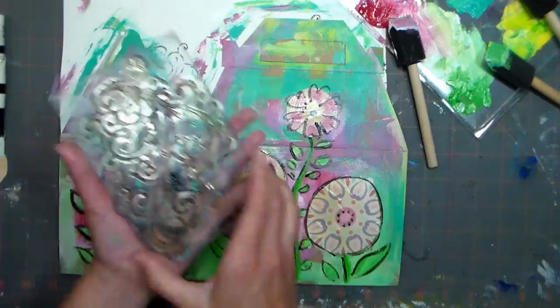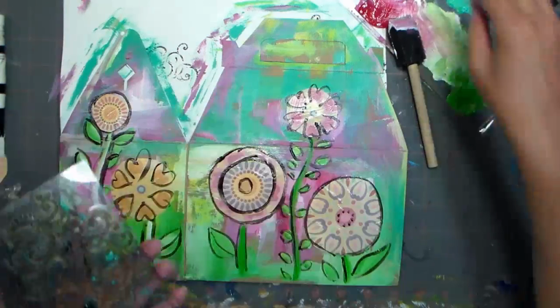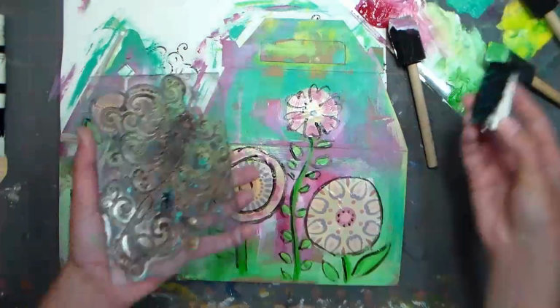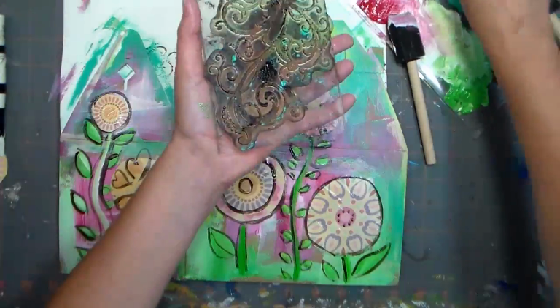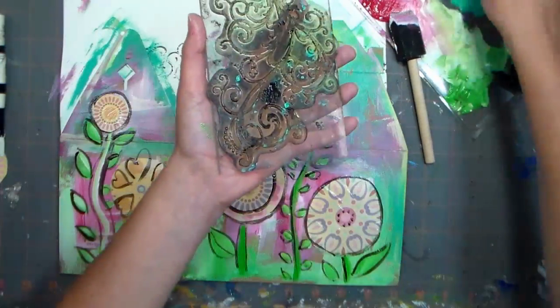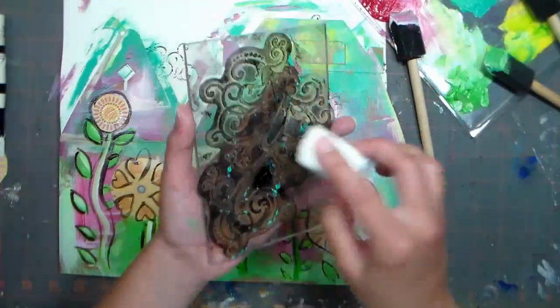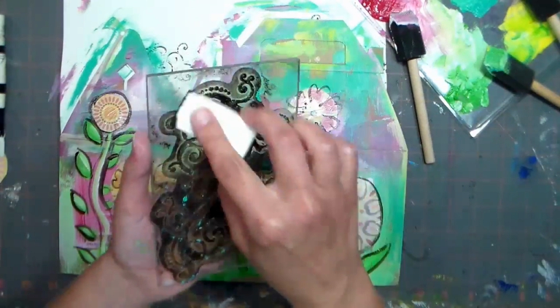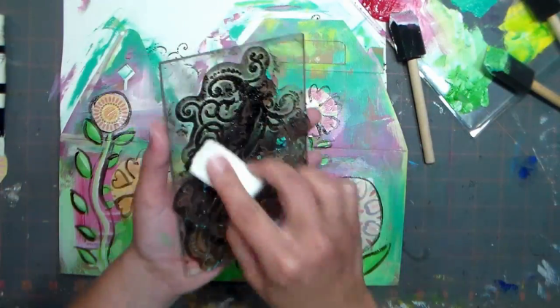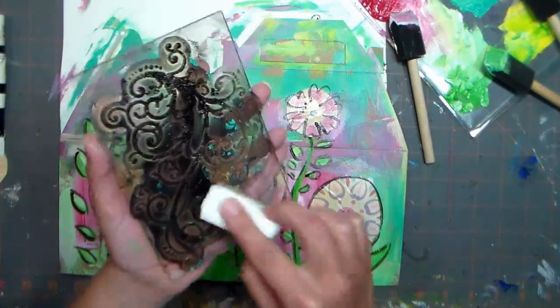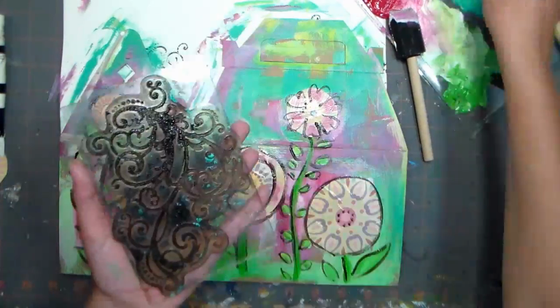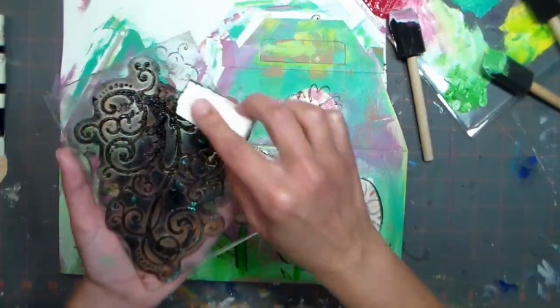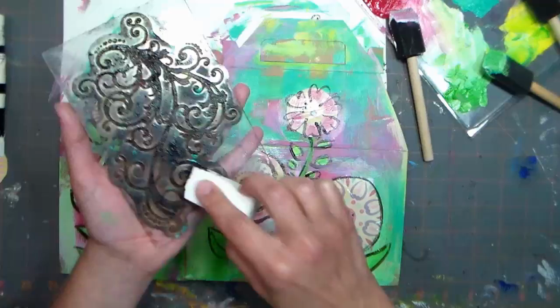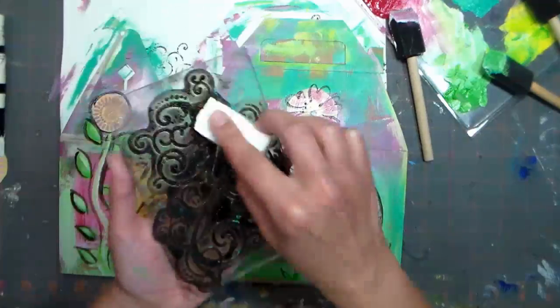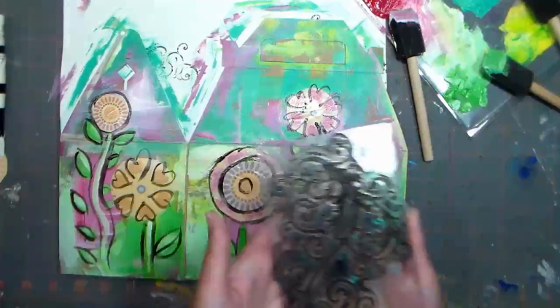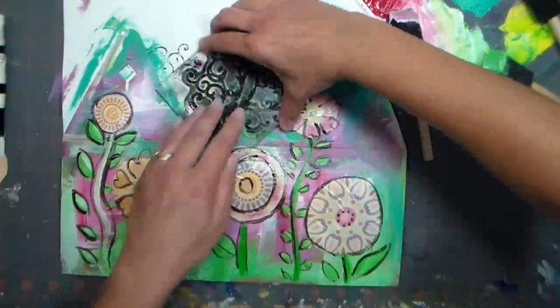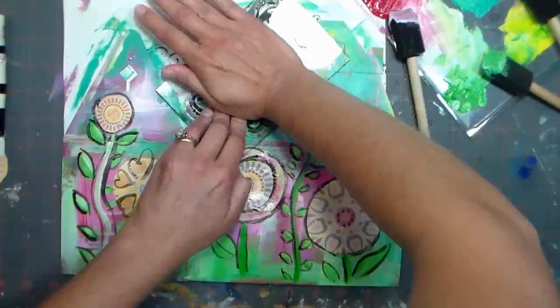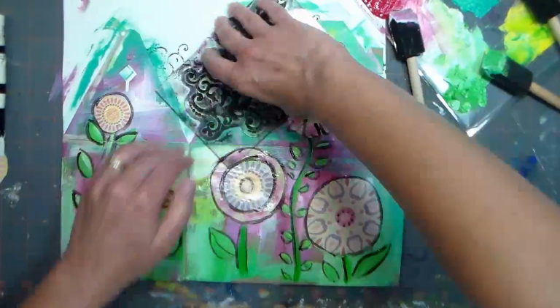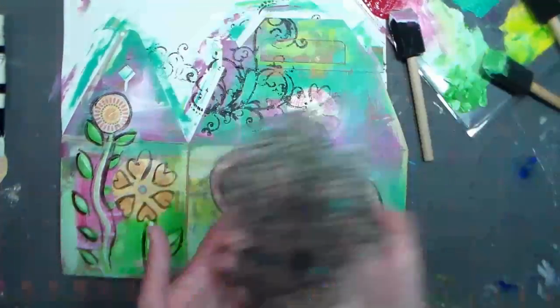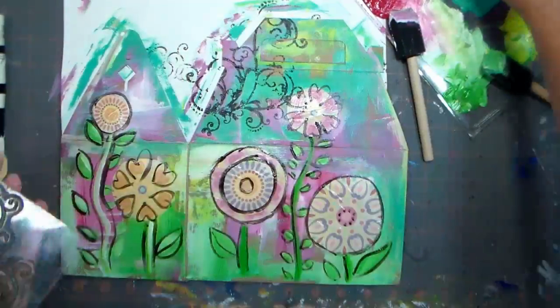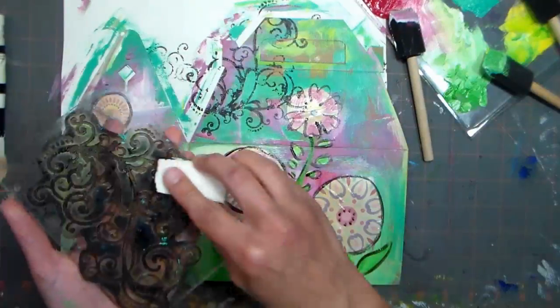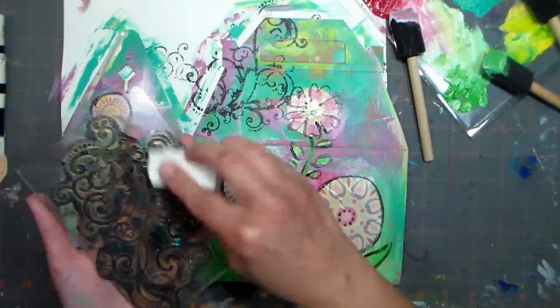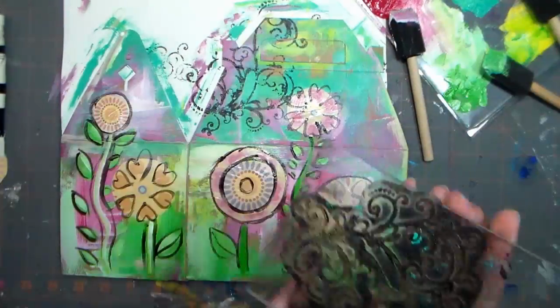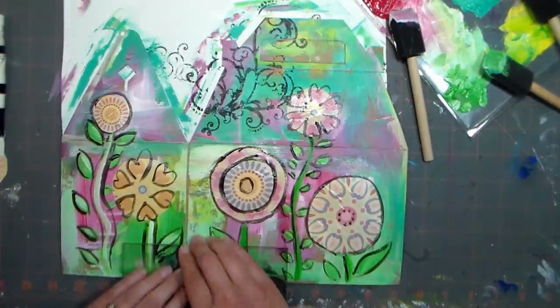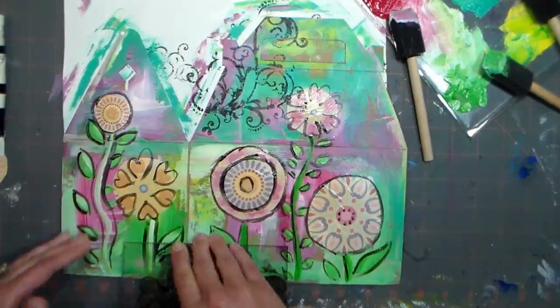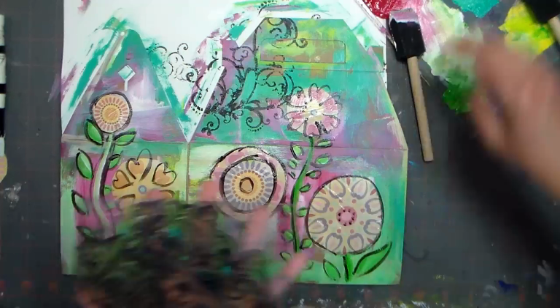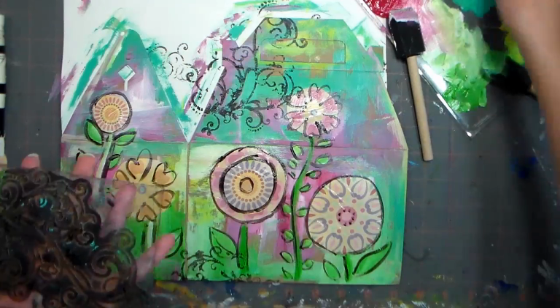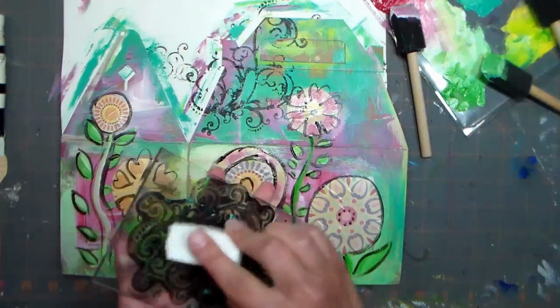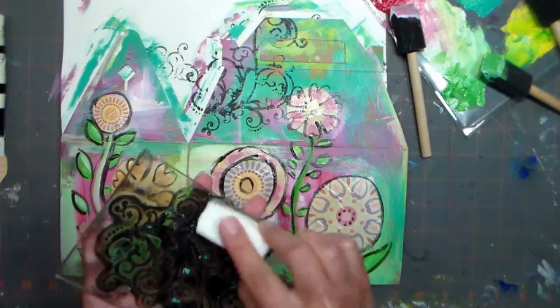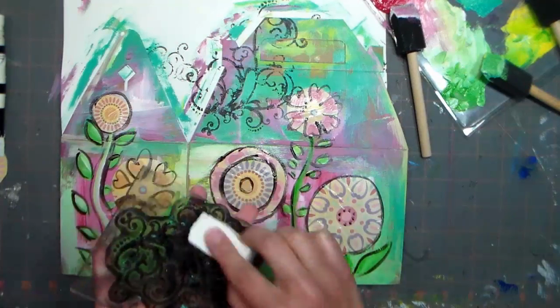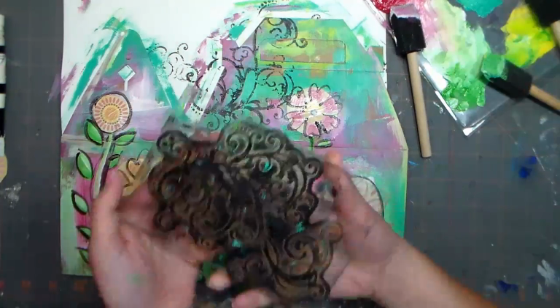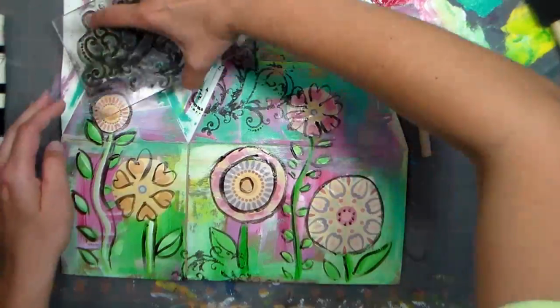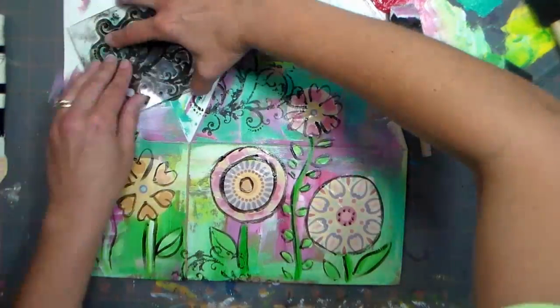Now you can add some extra details by using a cosmetic sponge to apply black paint to a large rubber stamp. You want a design that's really bold for this technique. Simply press the swirl or texture stamp along the edge of your box for a little added dimension.